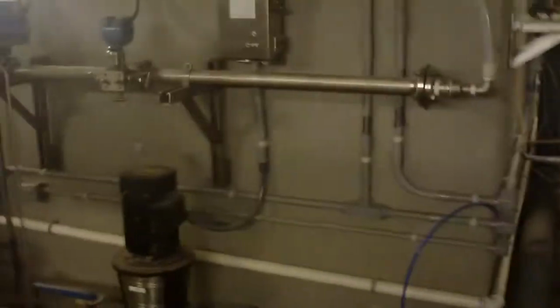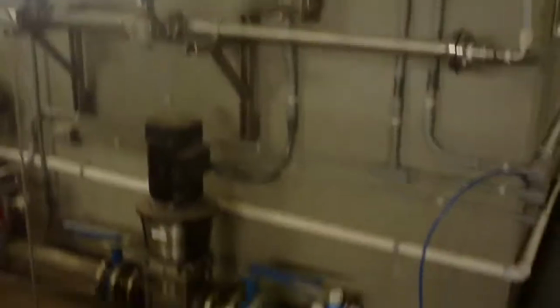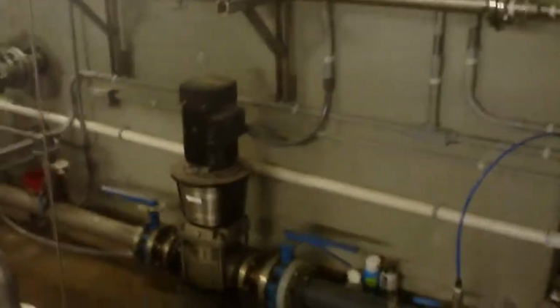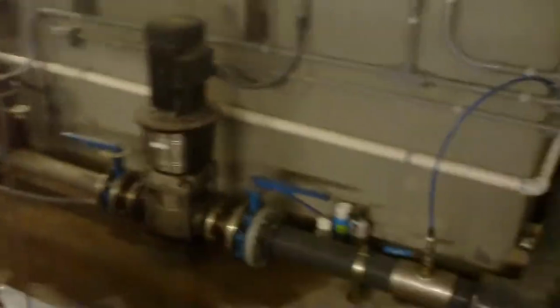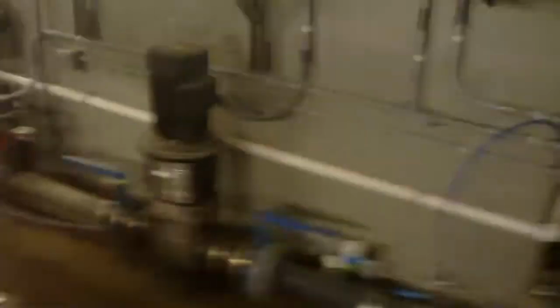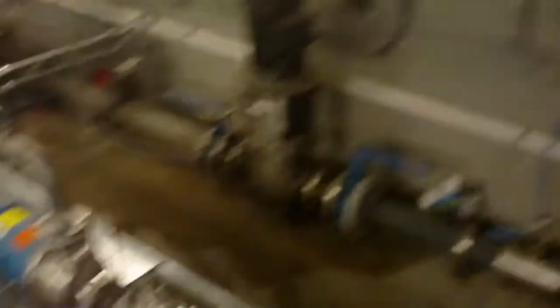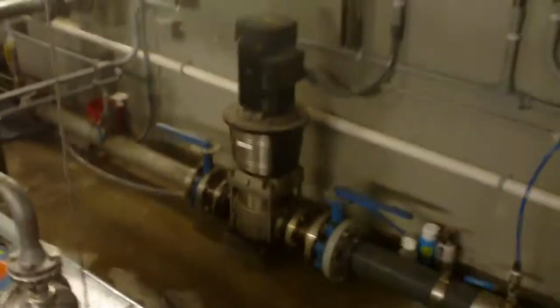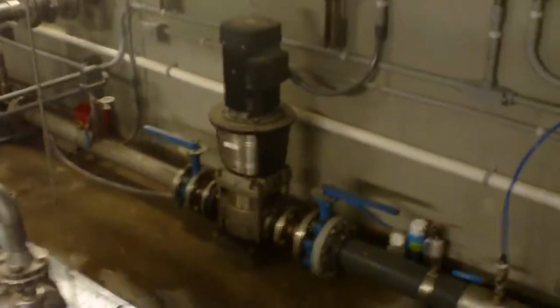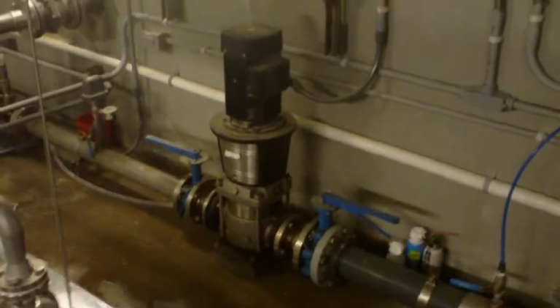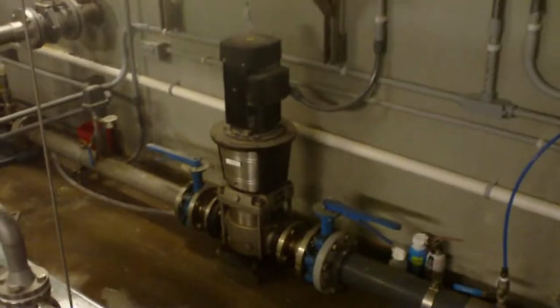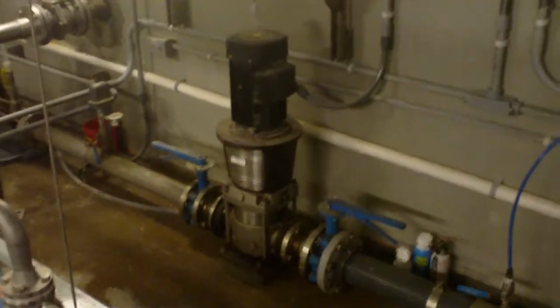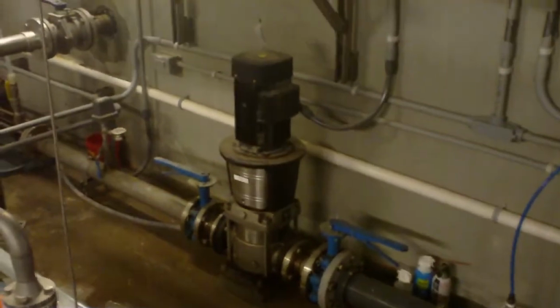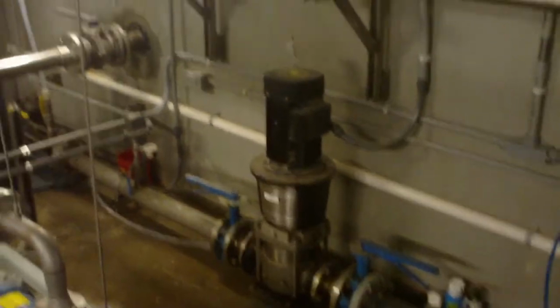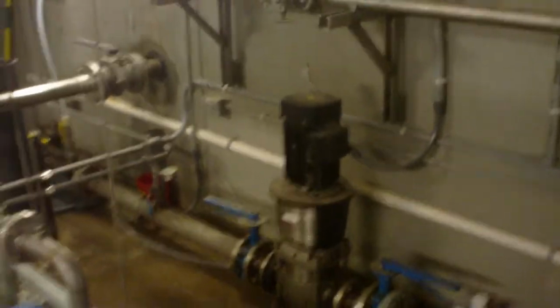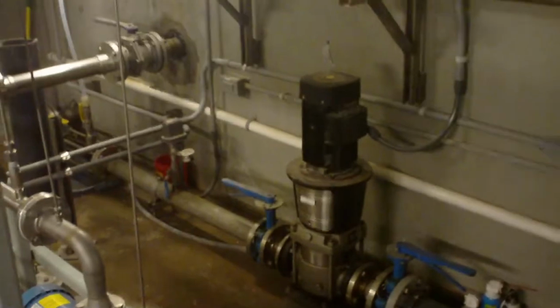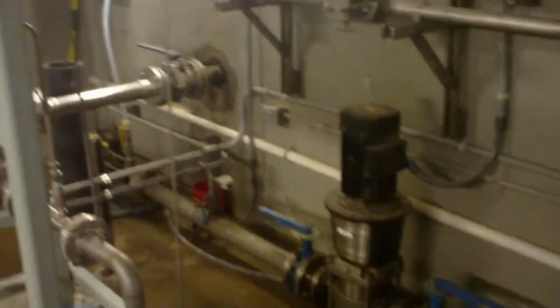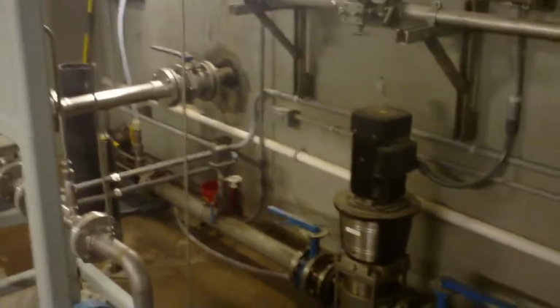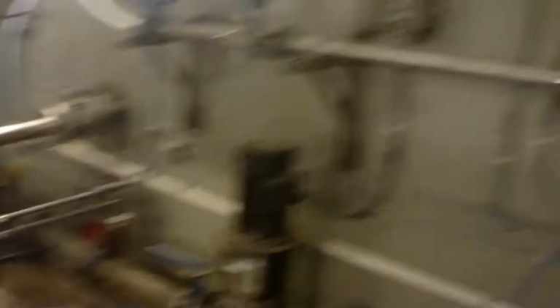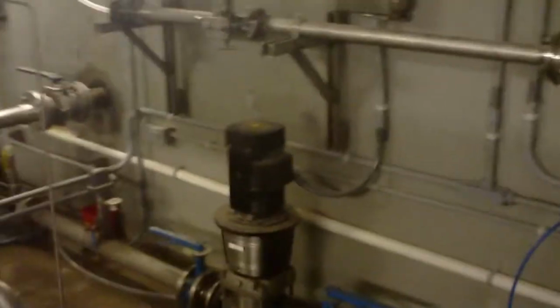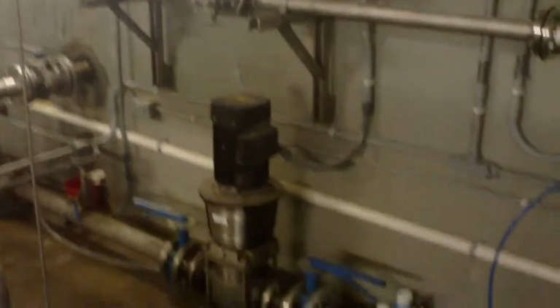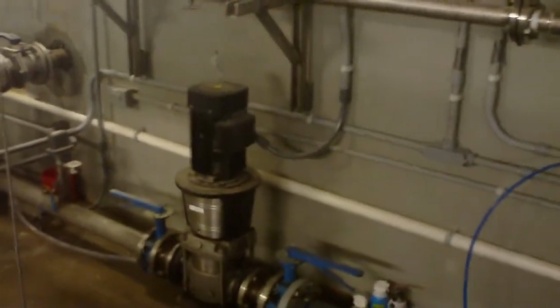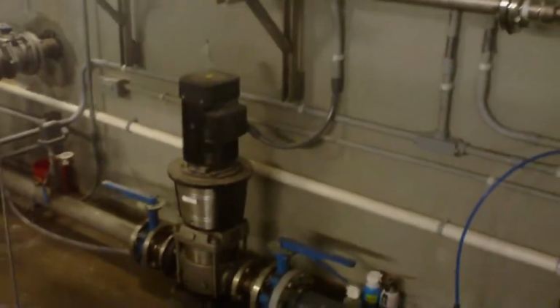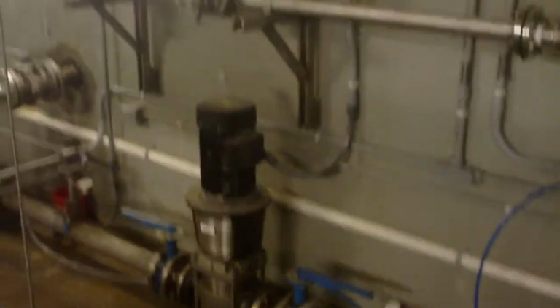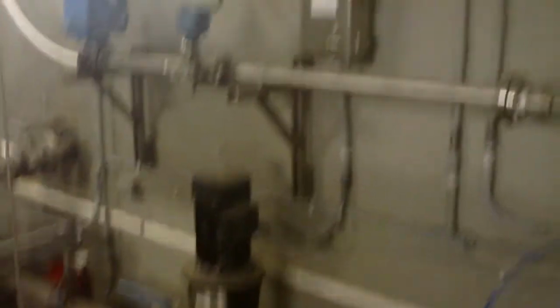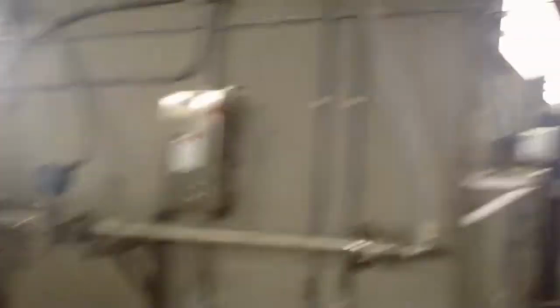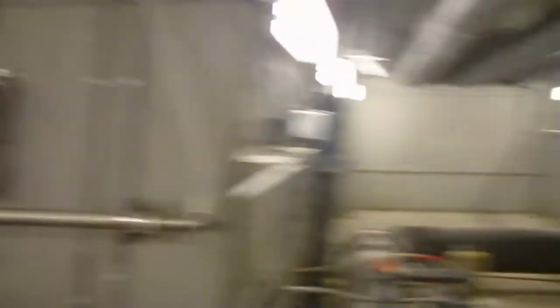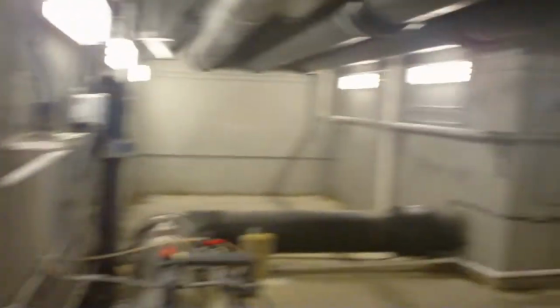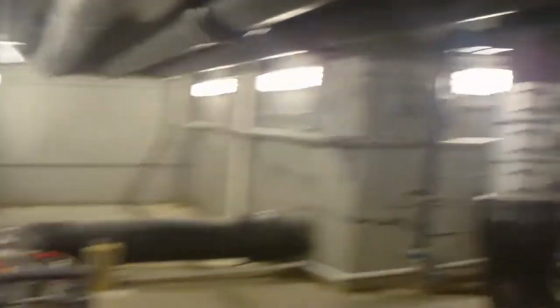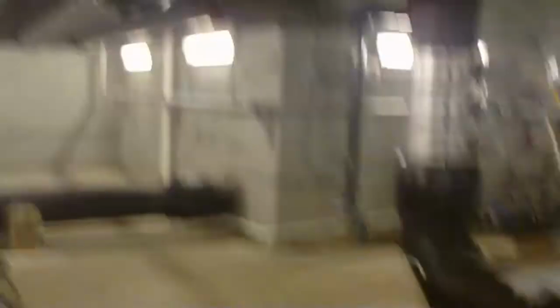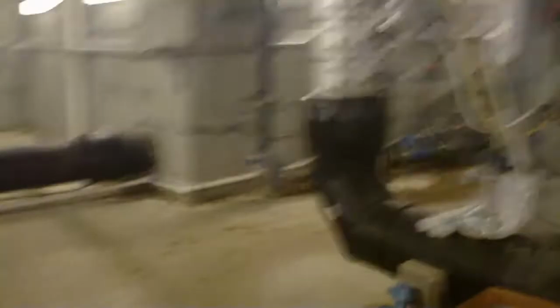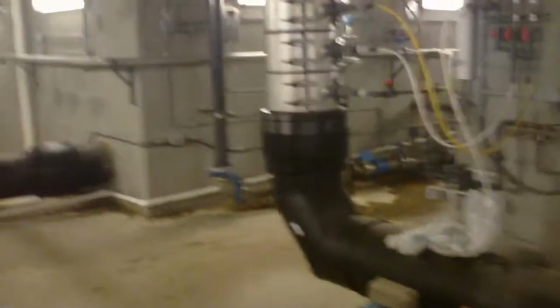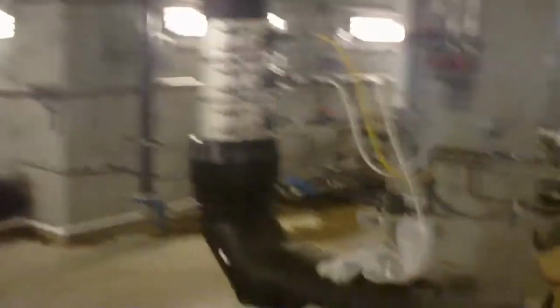Looking on the wall there, it's the existing system that will be taken out as soon as the new system goes online. Thank you.